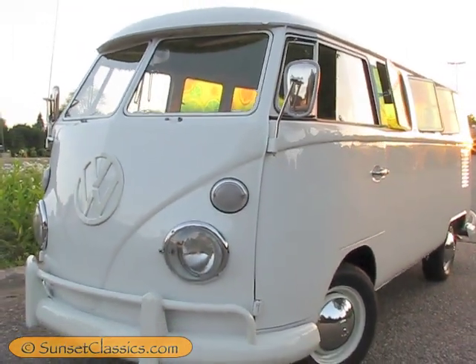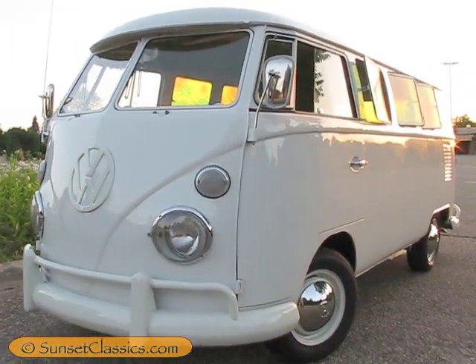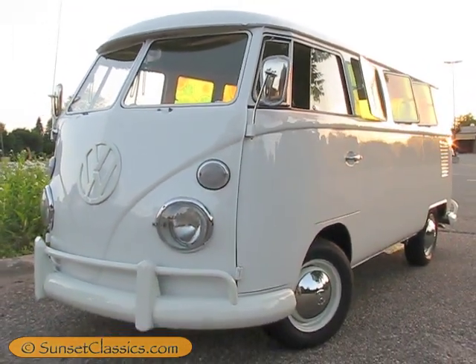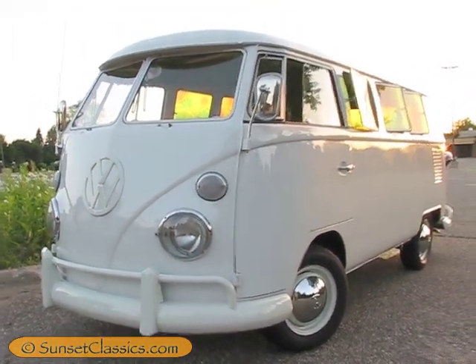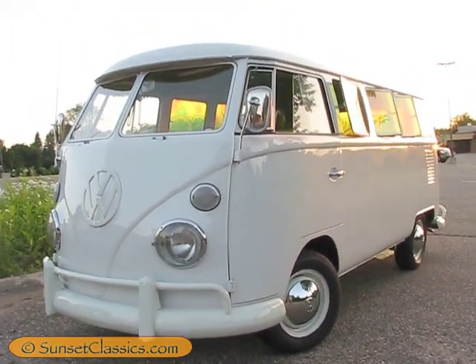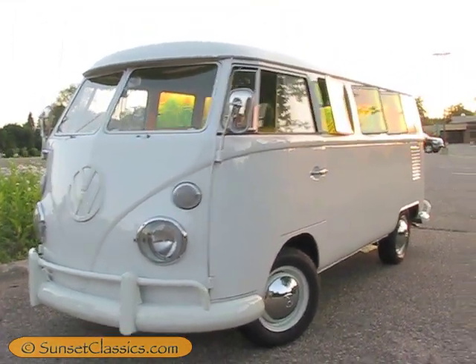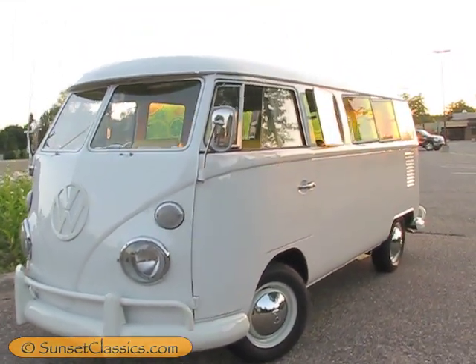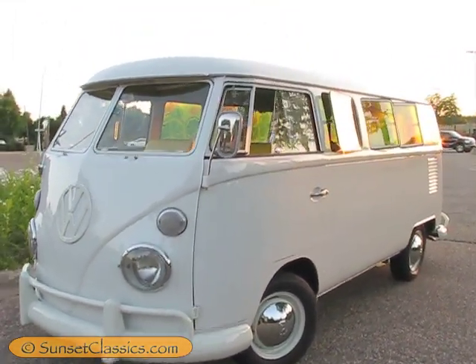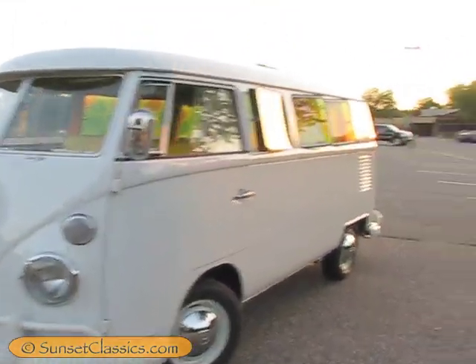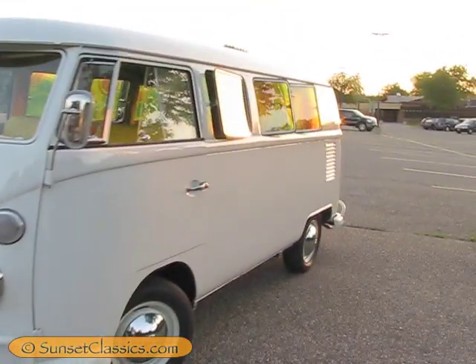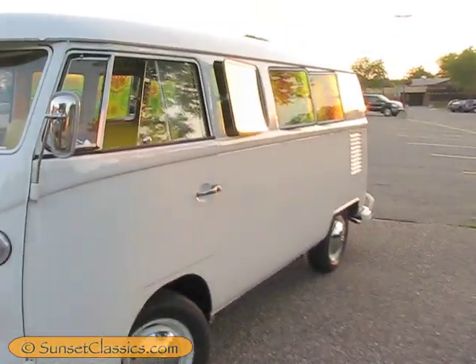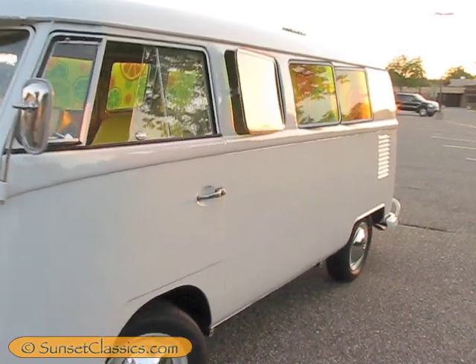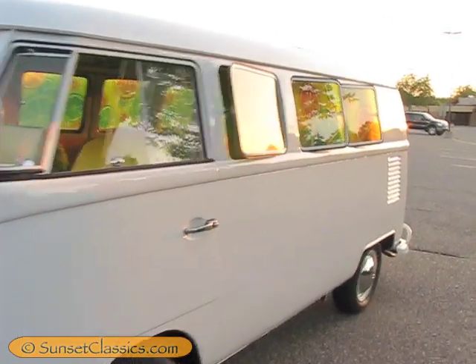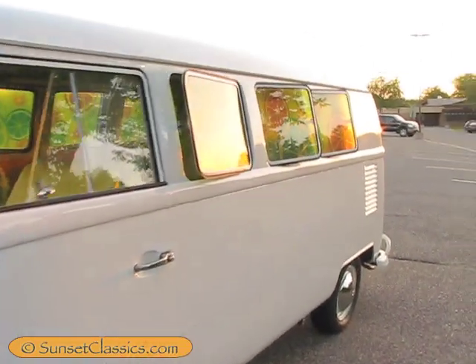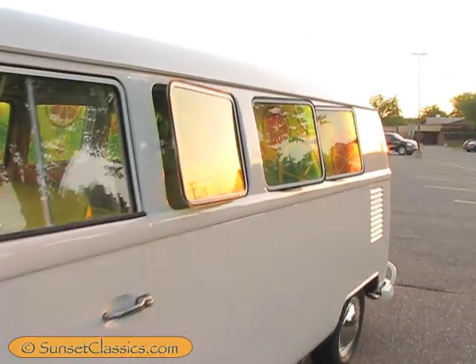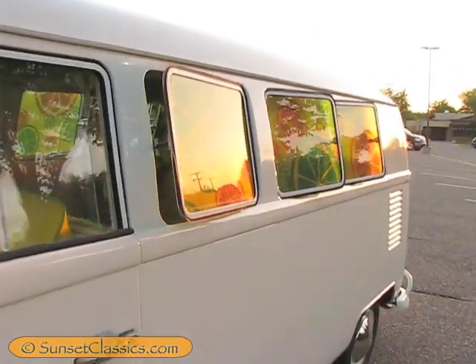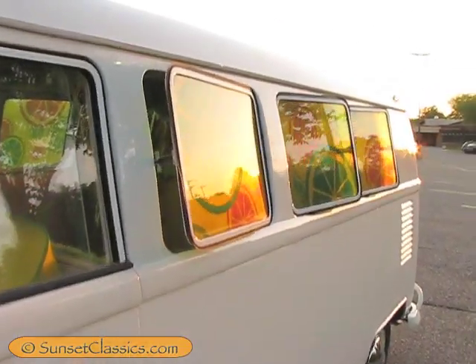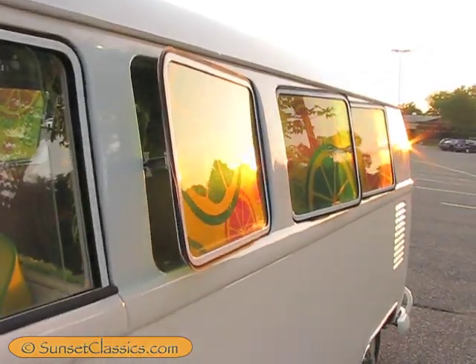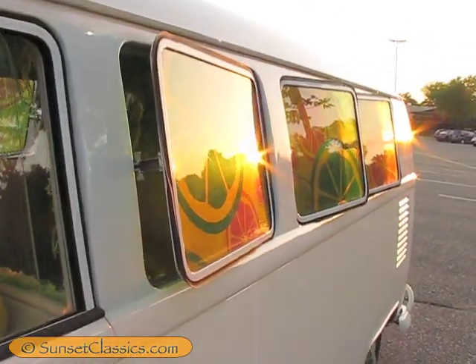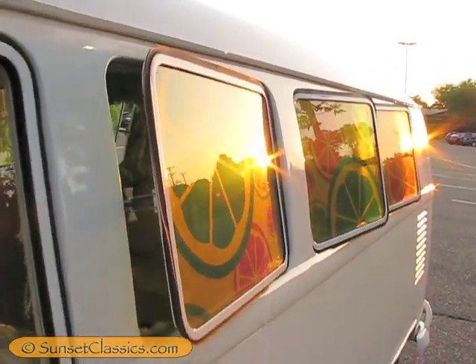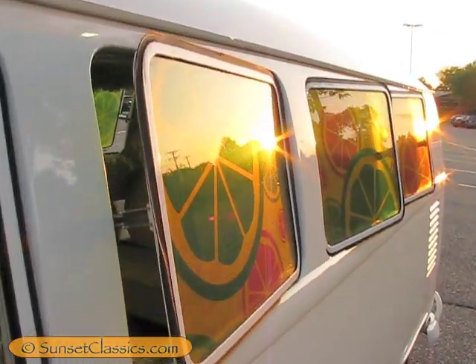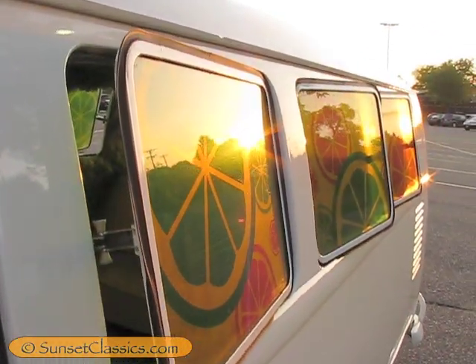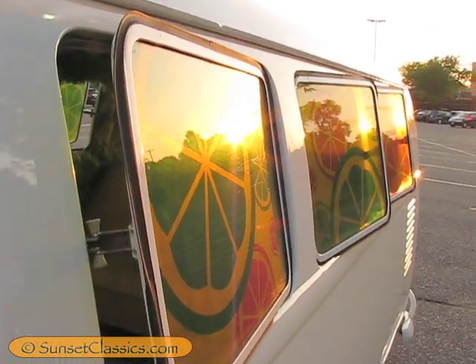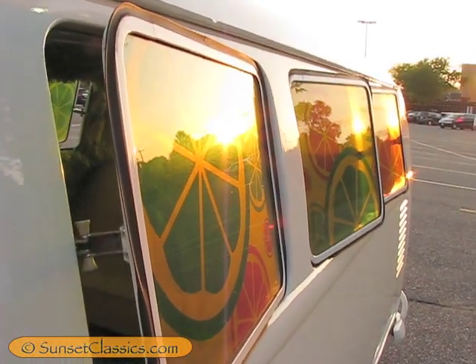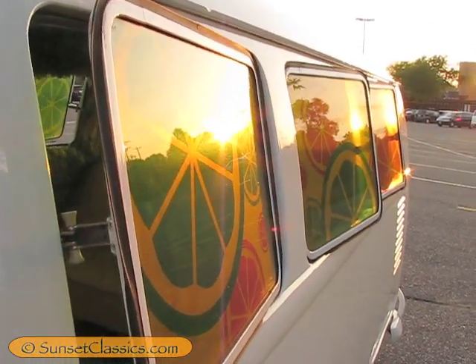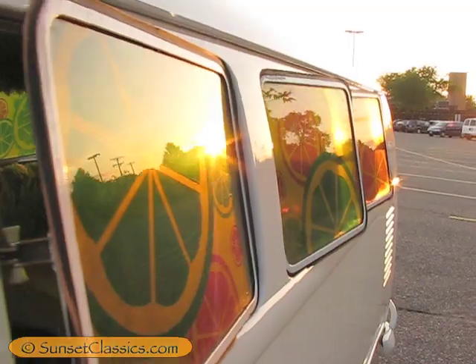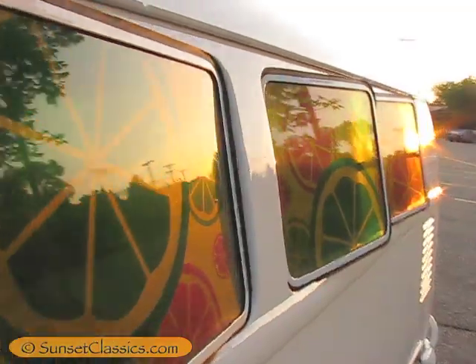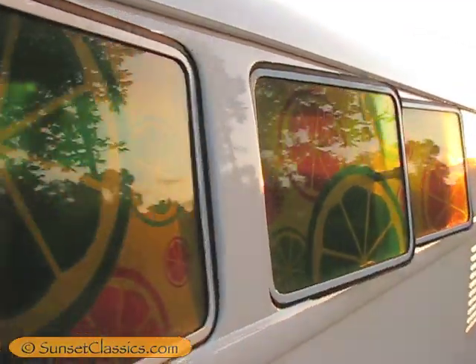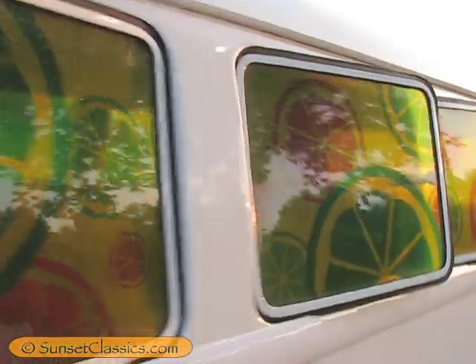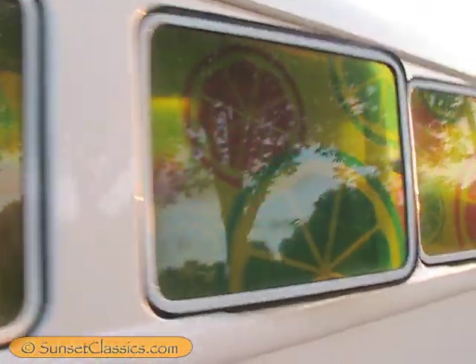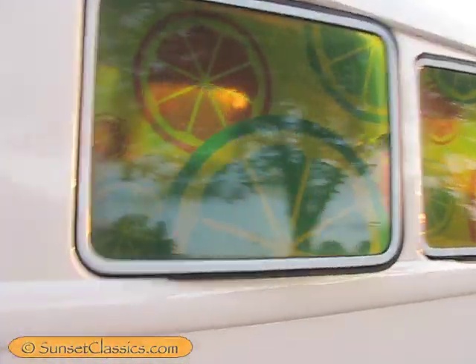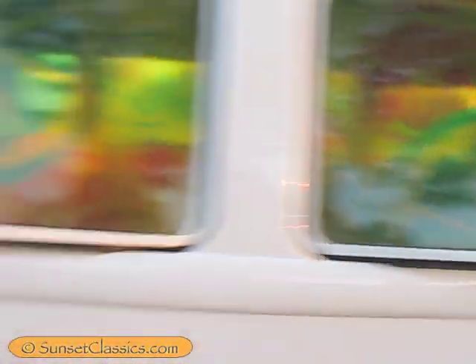Called Sunset Classics for a reason, I guess. Usually I'm at least working until the sun goes down, and then quite a few hours after, usually.